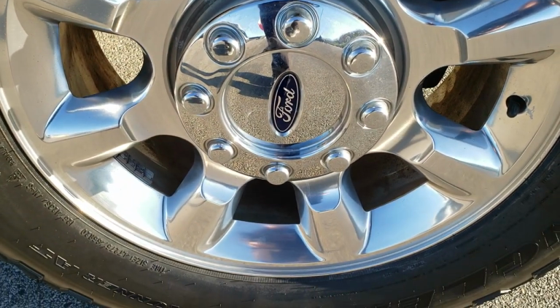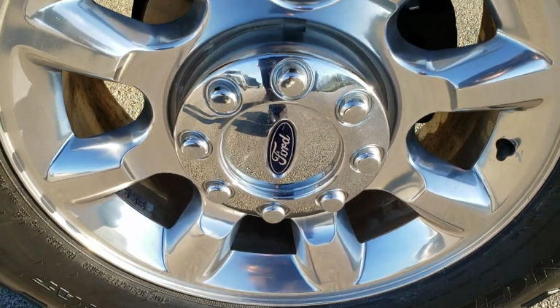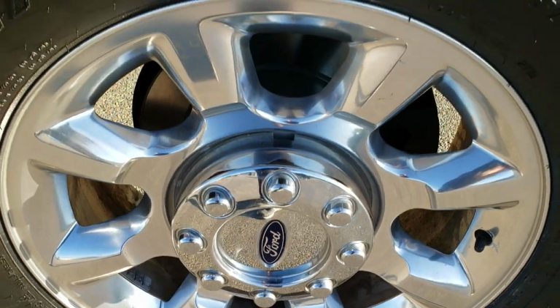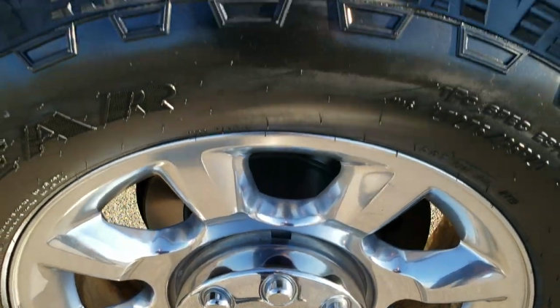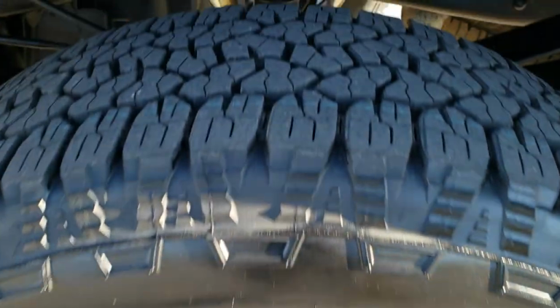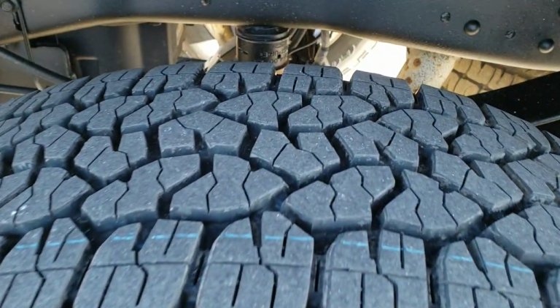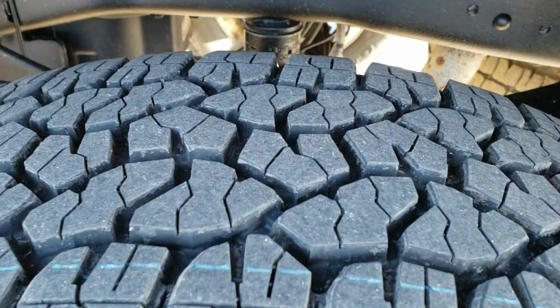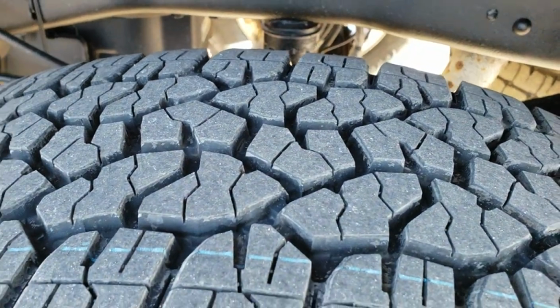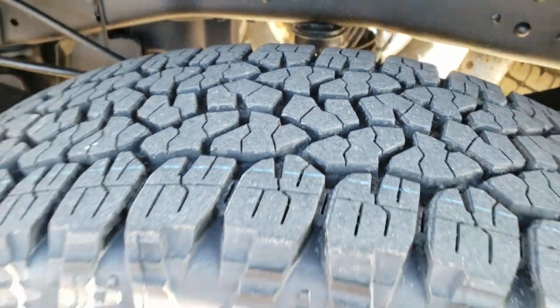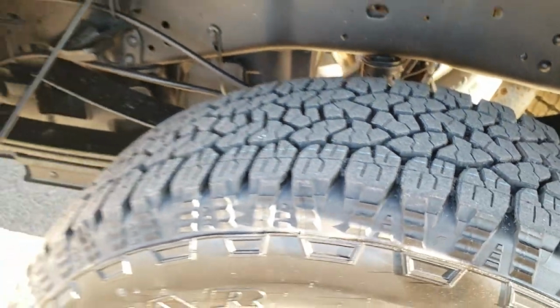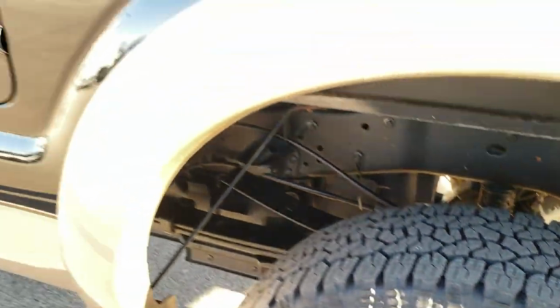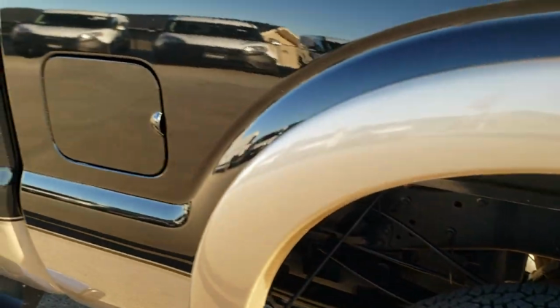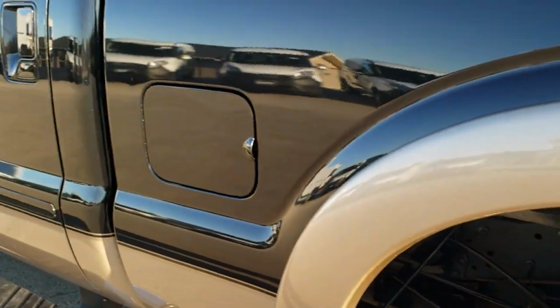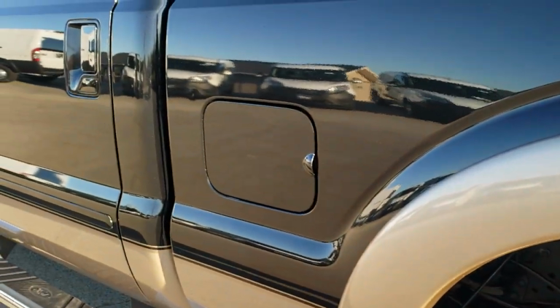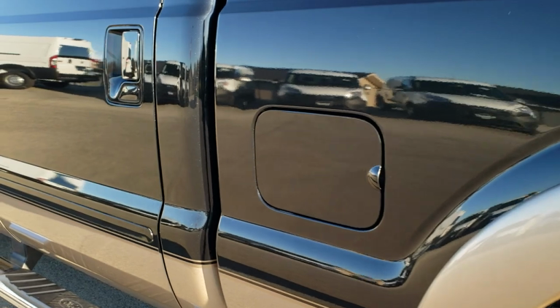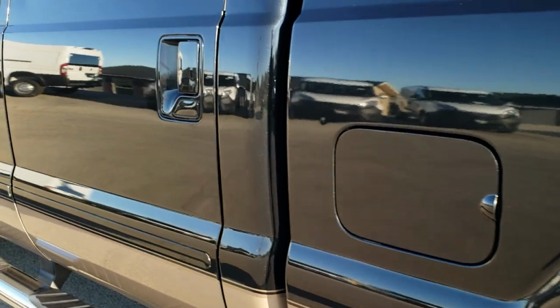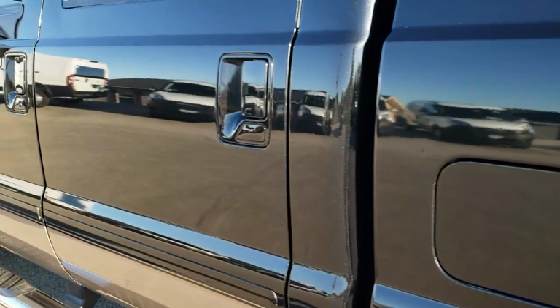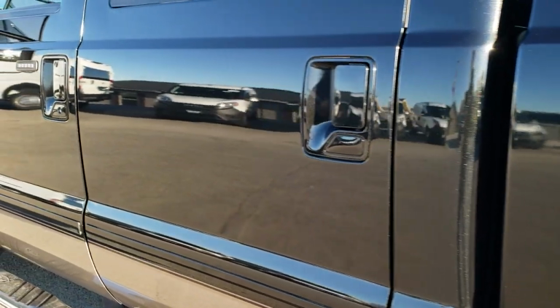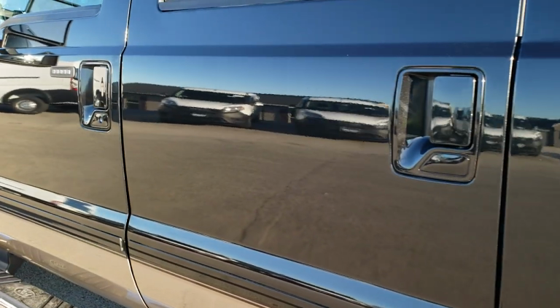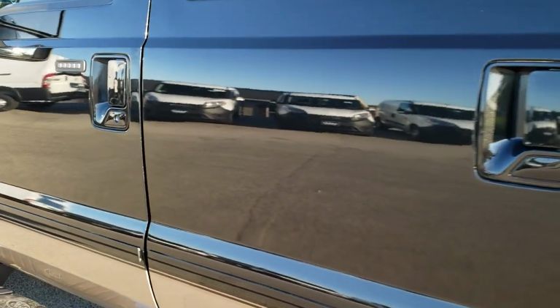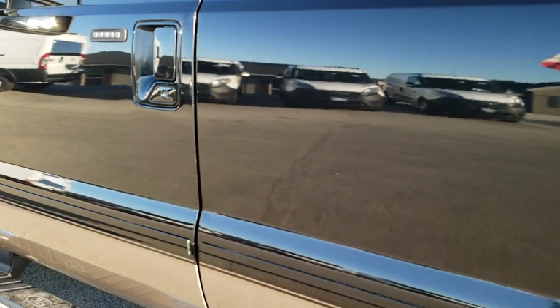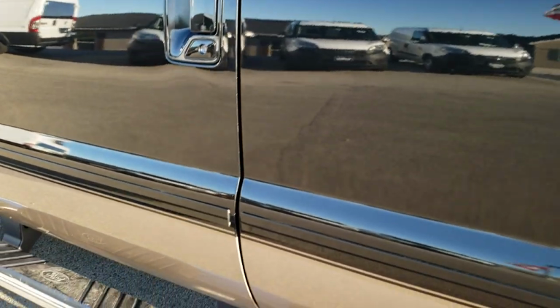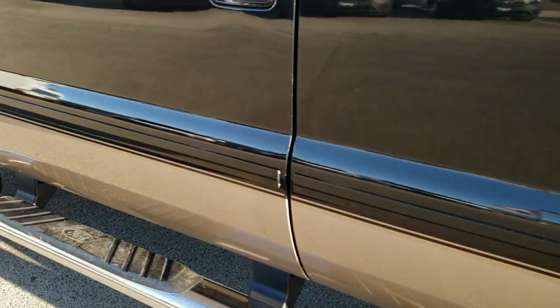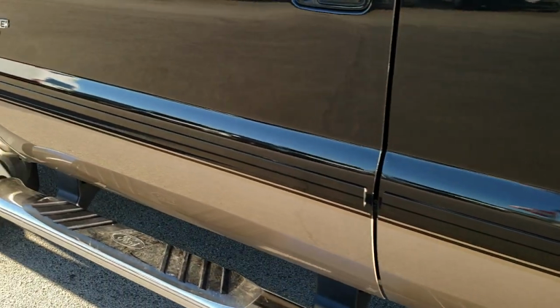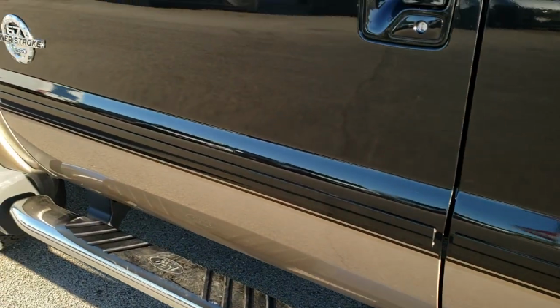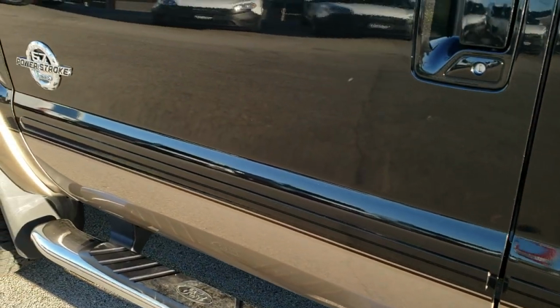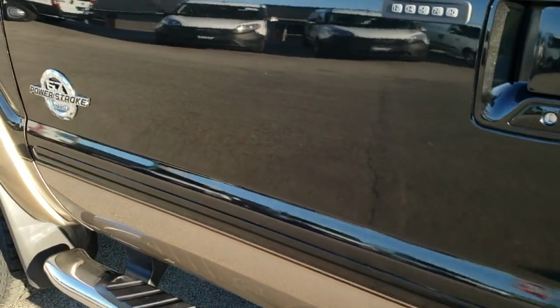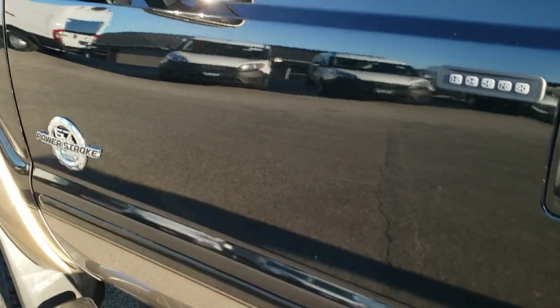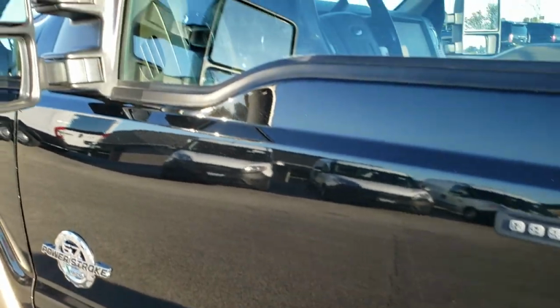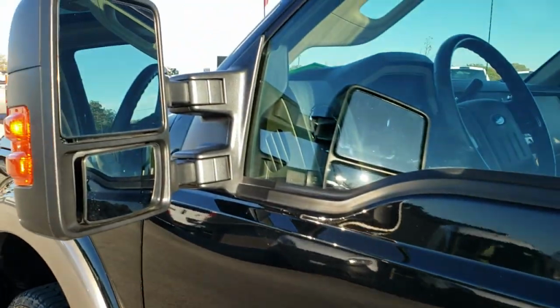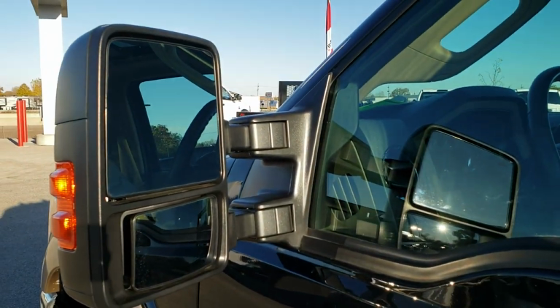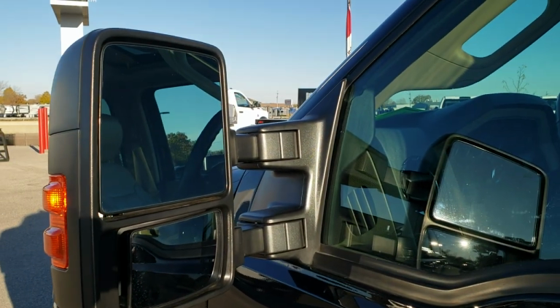The back rim is absolutely perfect and that tire is brand new as well. Down the rest of the side of the truck it's very nice and clean, and the factory chrome step bars are all in great condition.